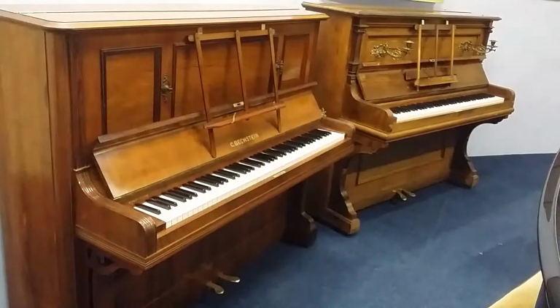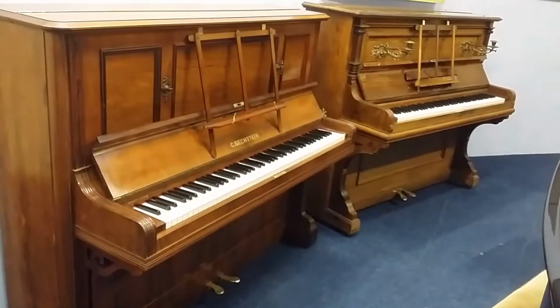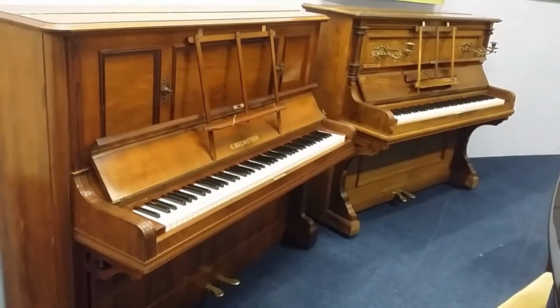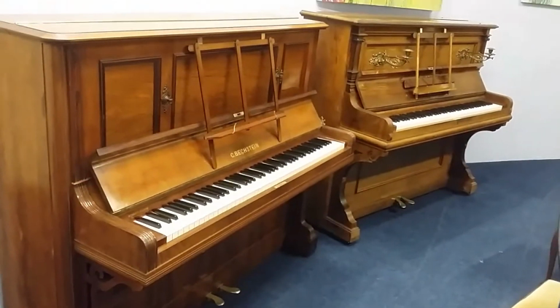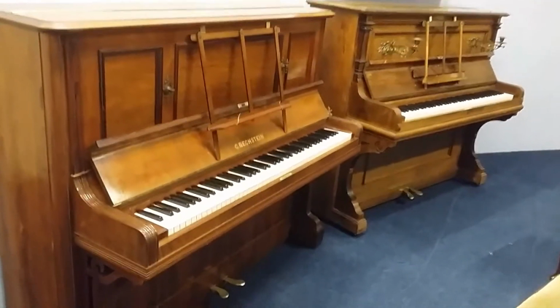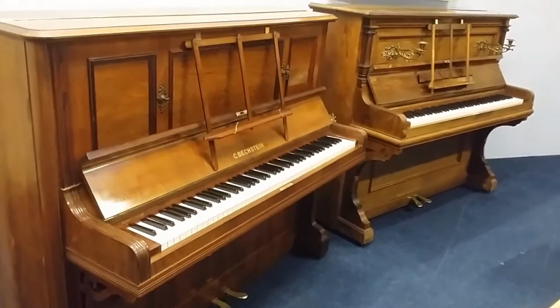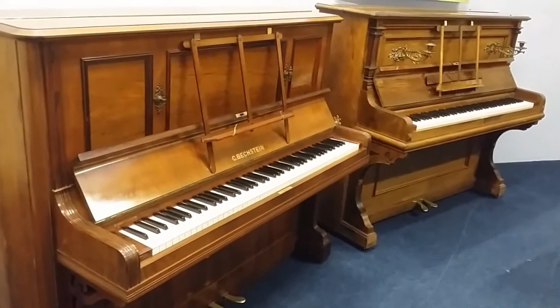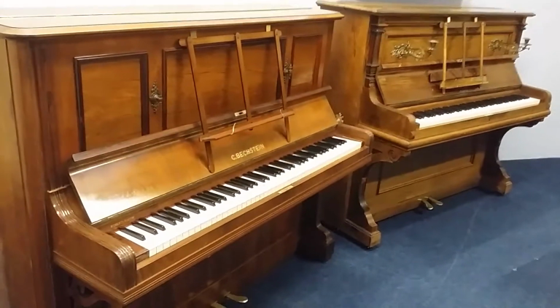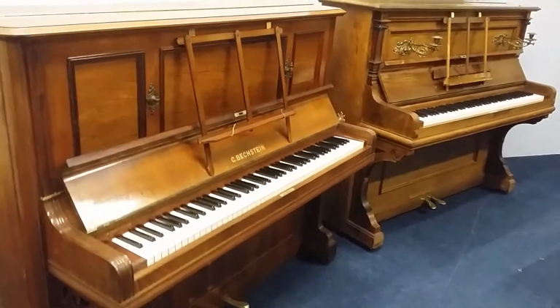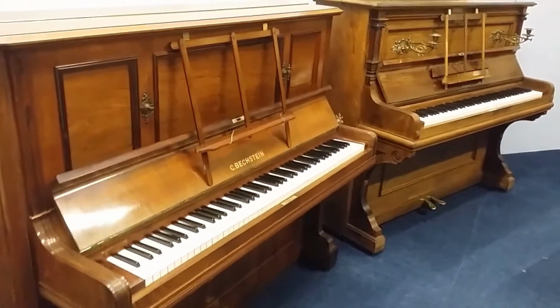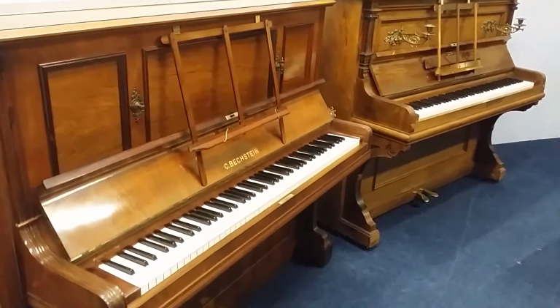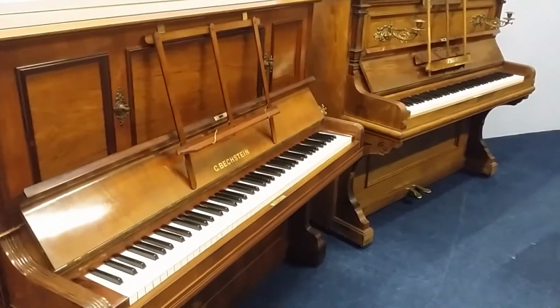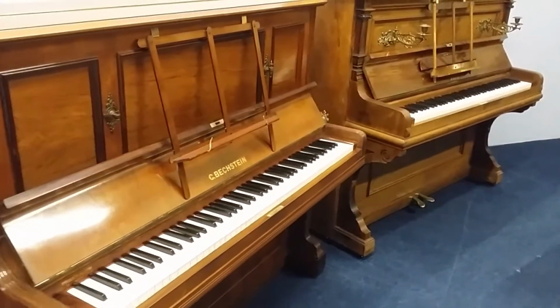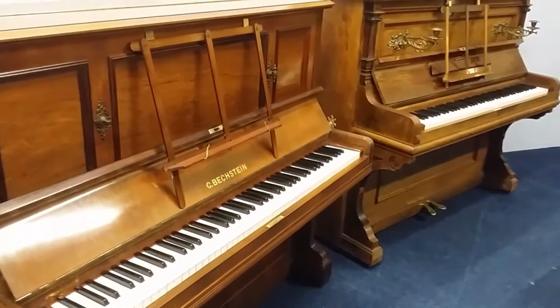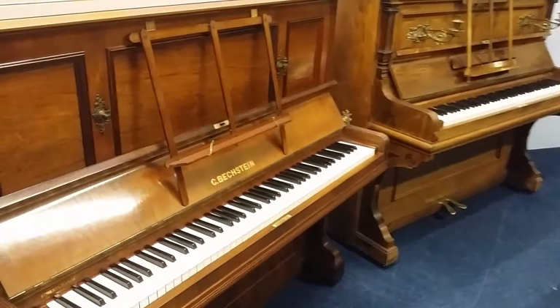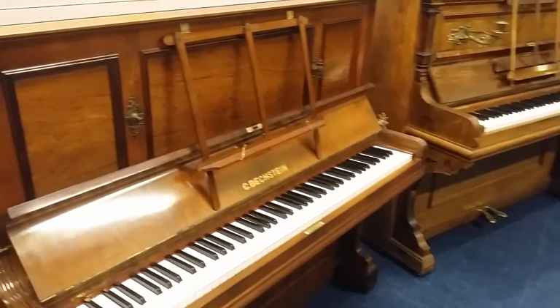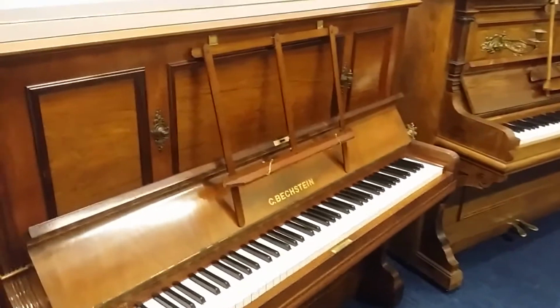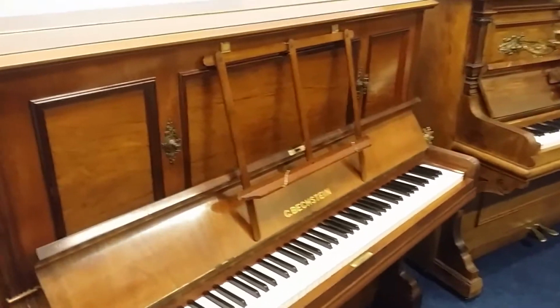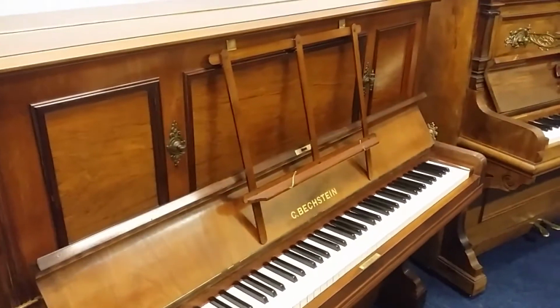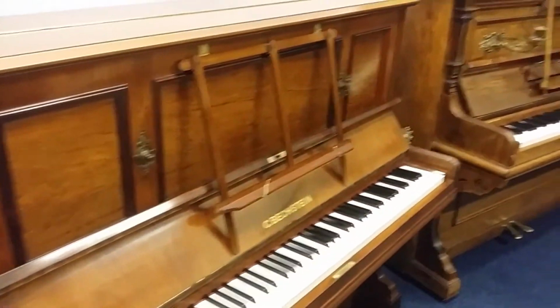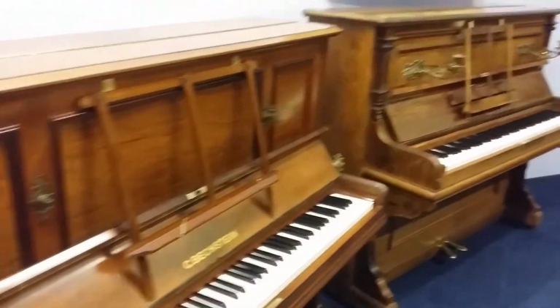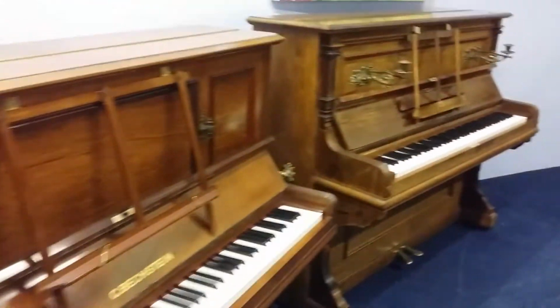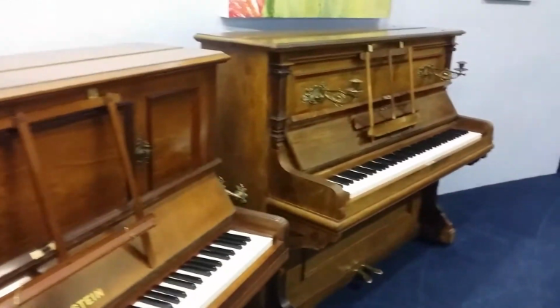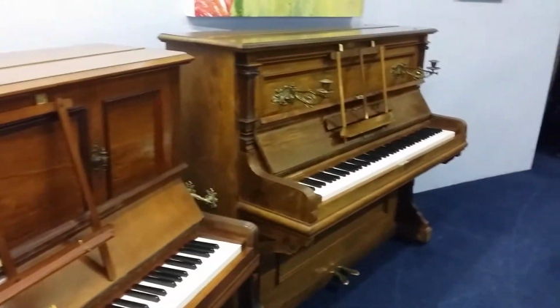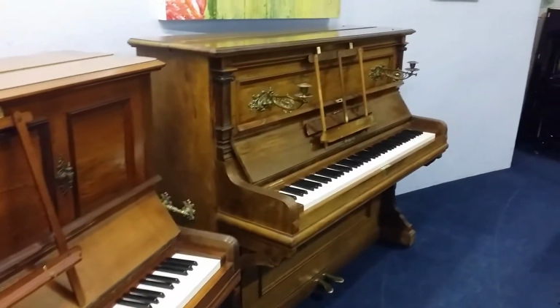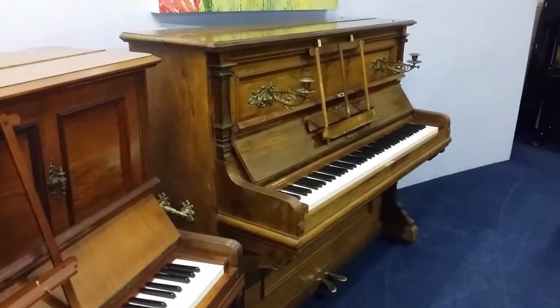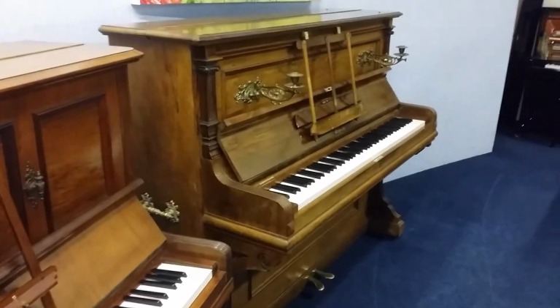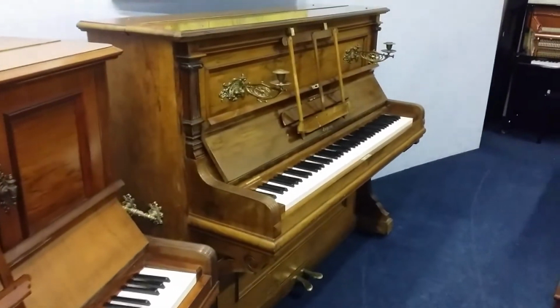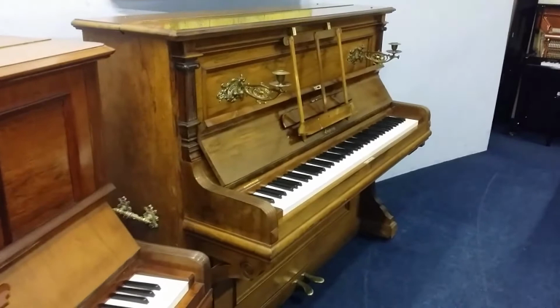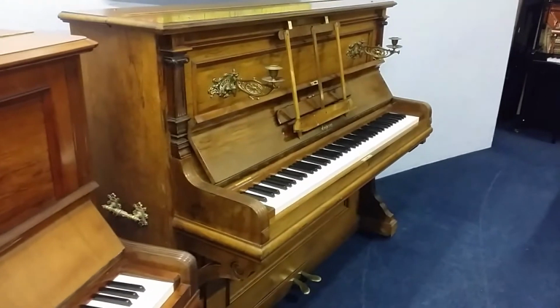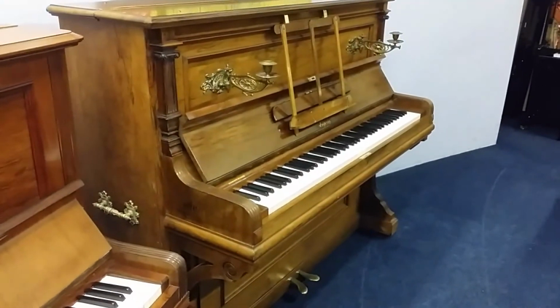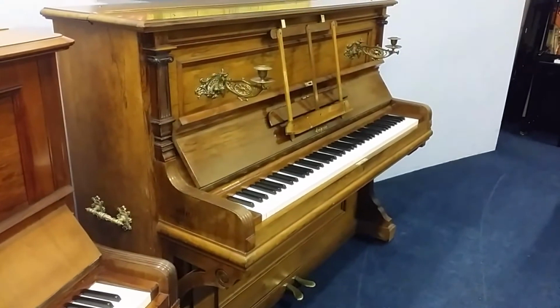Hello, this is a brief video of two restored German pianos that we have in stock. This Bechstein is from 1902 and the Blüthner here is from 1897, so there's five years between them — not much difference.